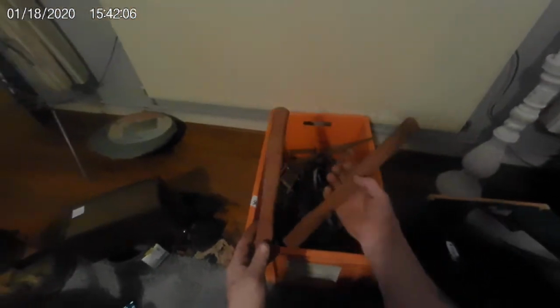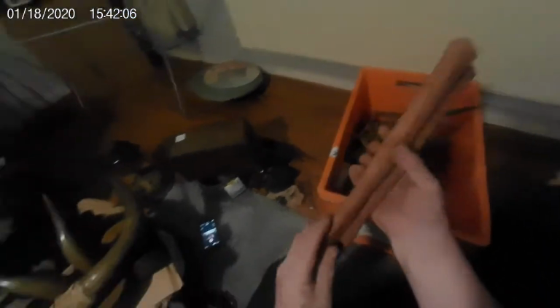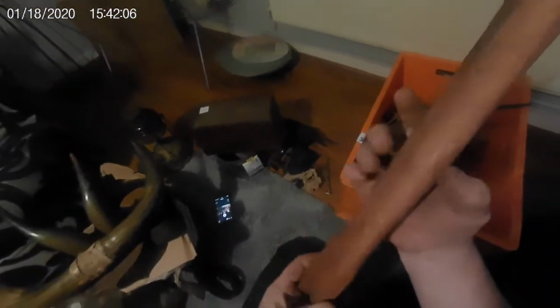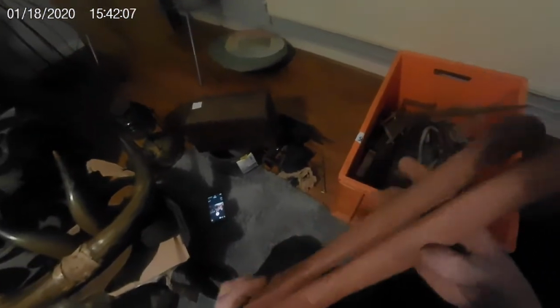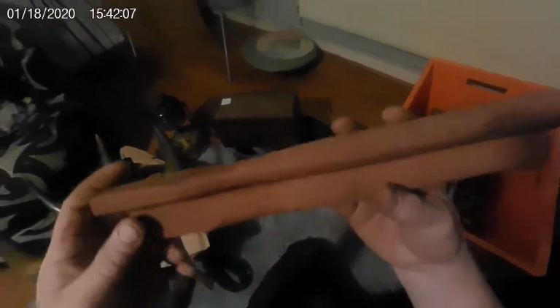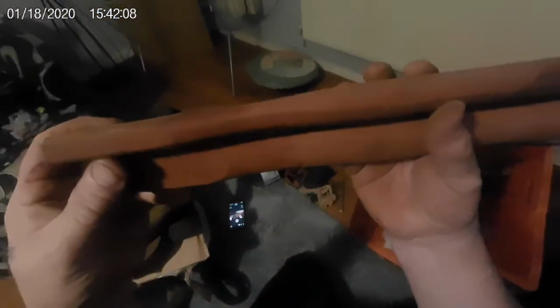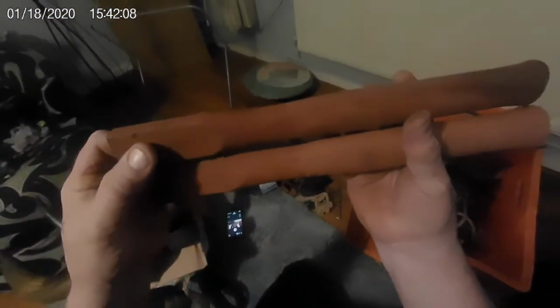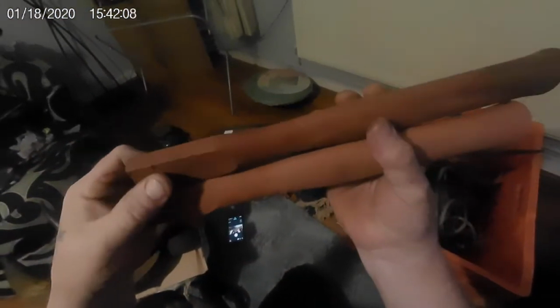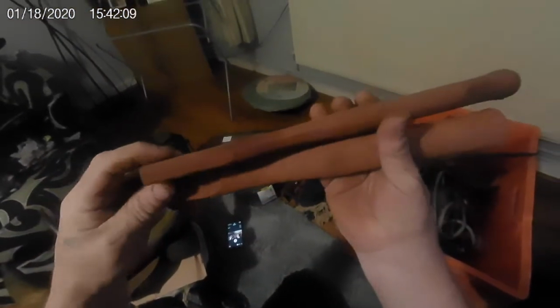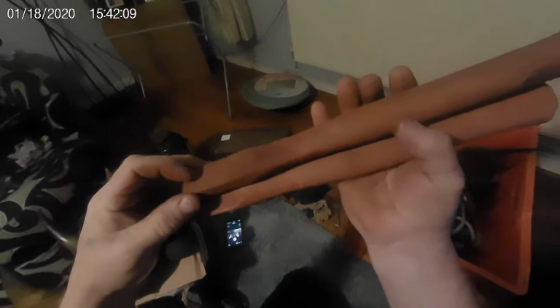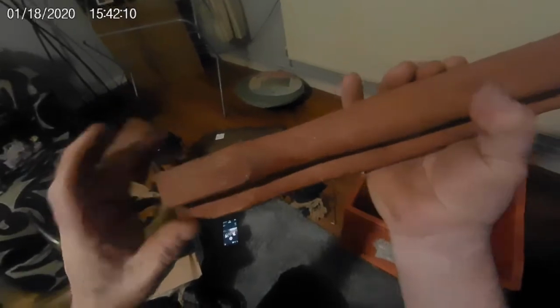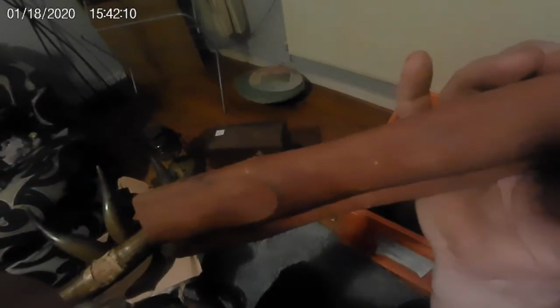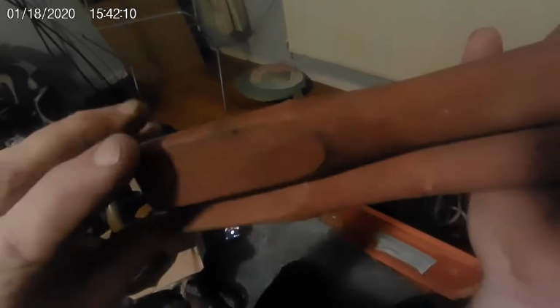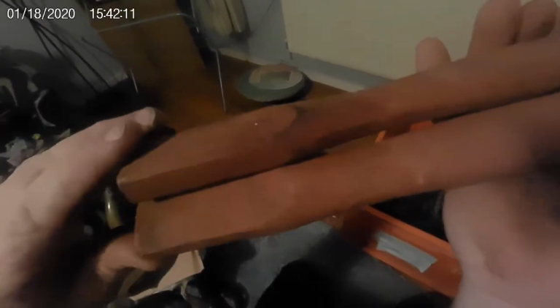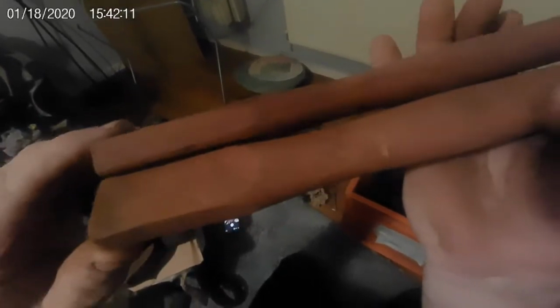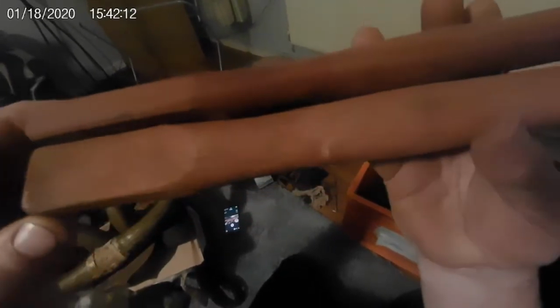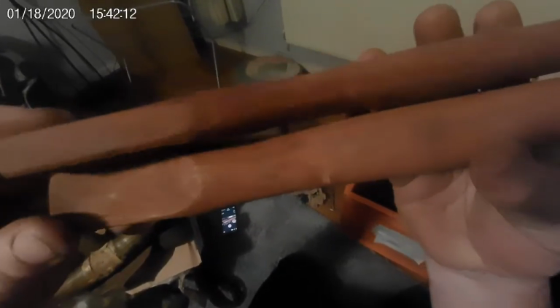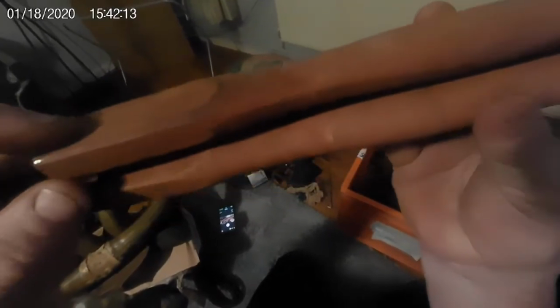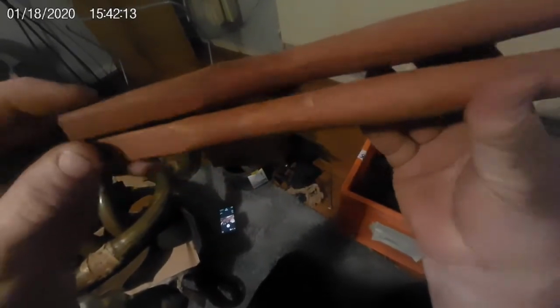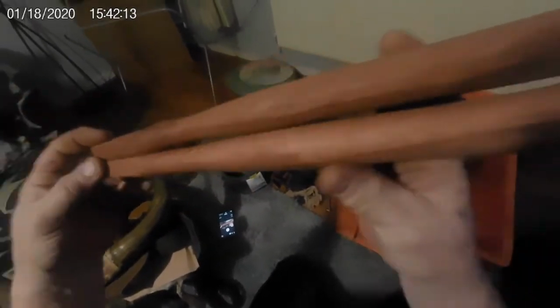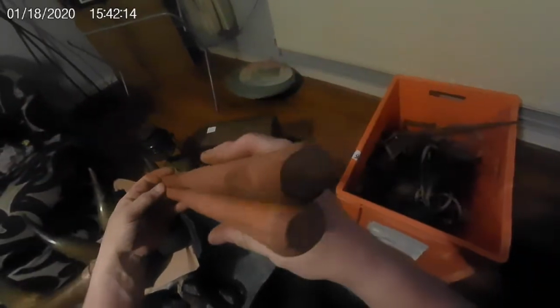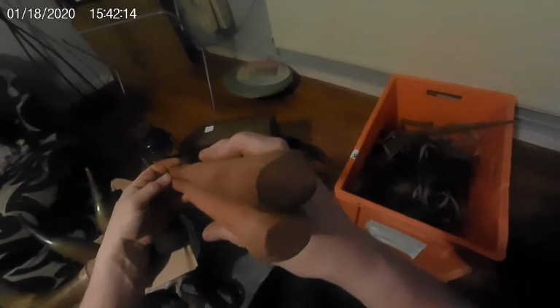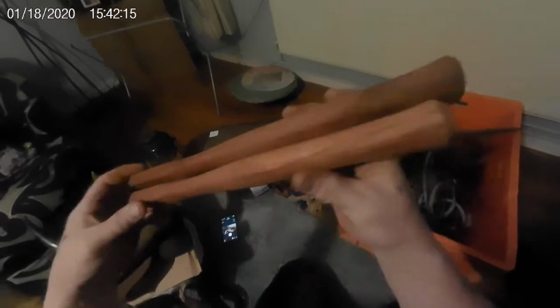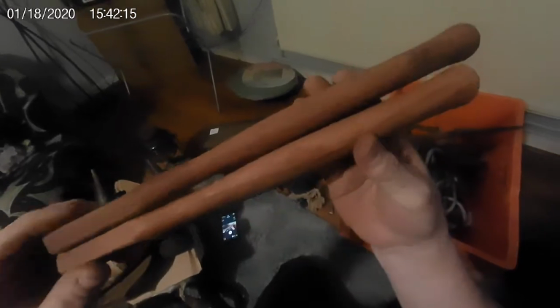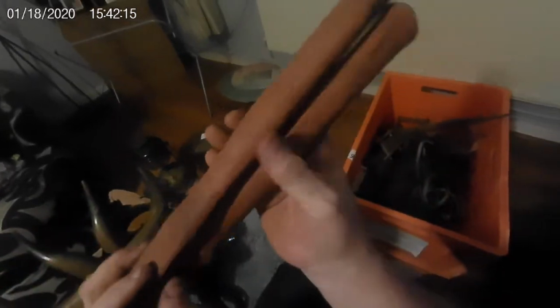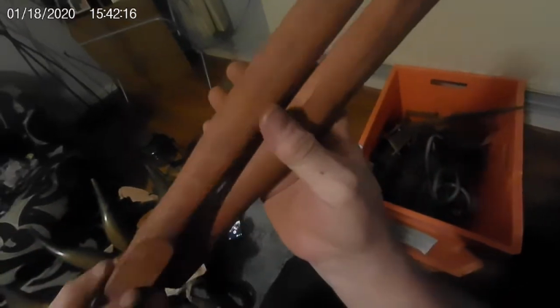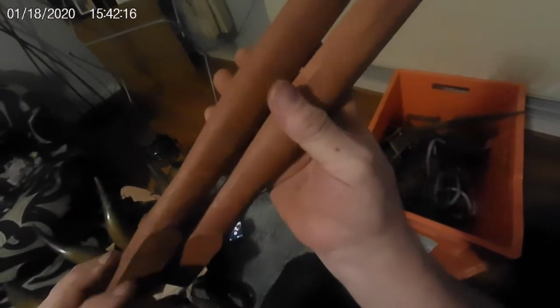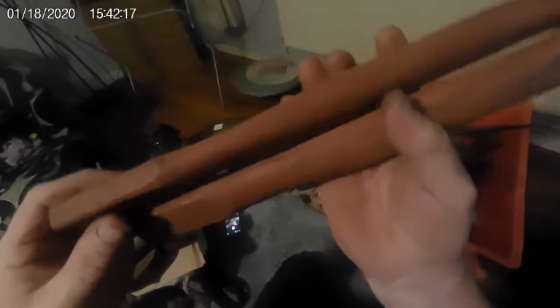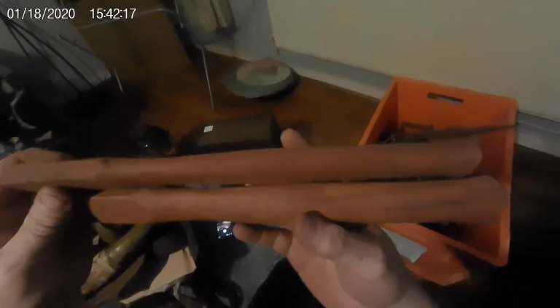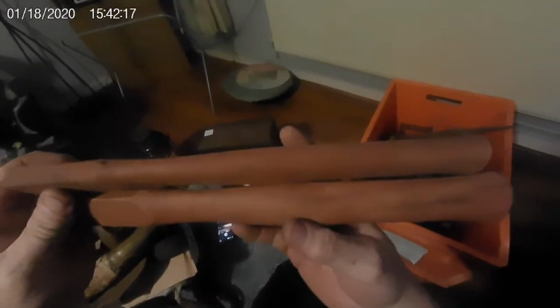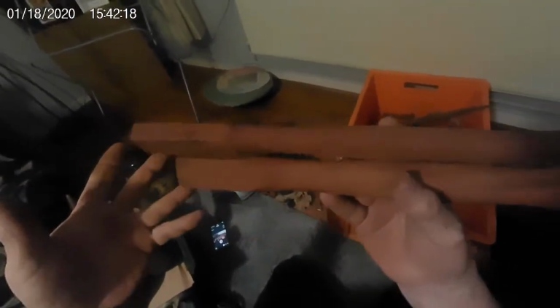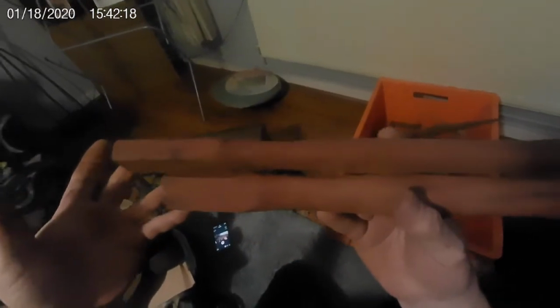Two brand new handles for hammers — brilliant, because I'm always putting handles on hammers. If you buy them new they're going to cost you three or four quid each, and the whole box was ten pounds.